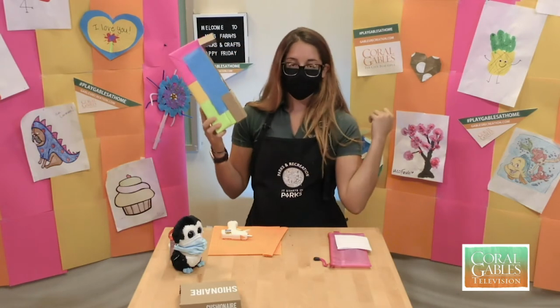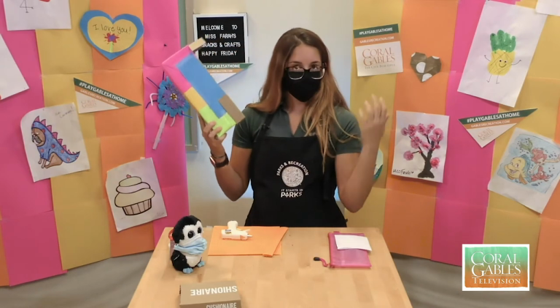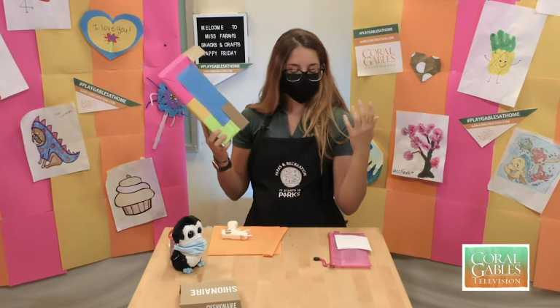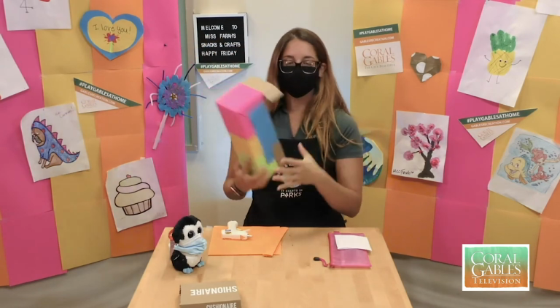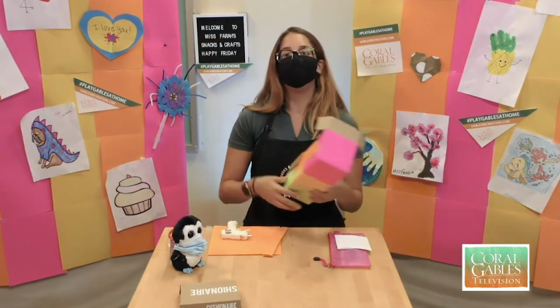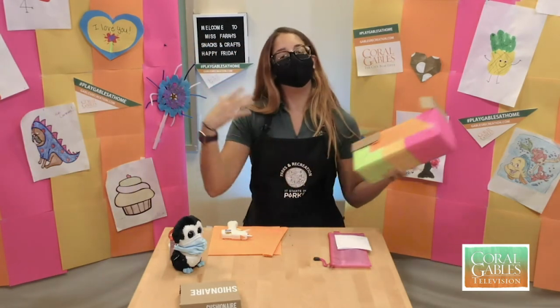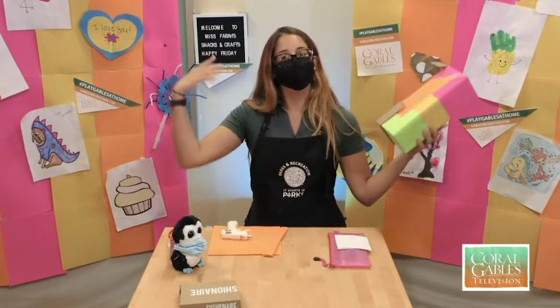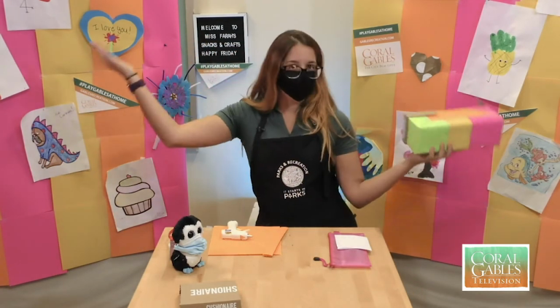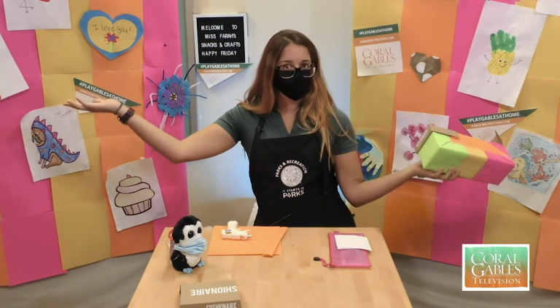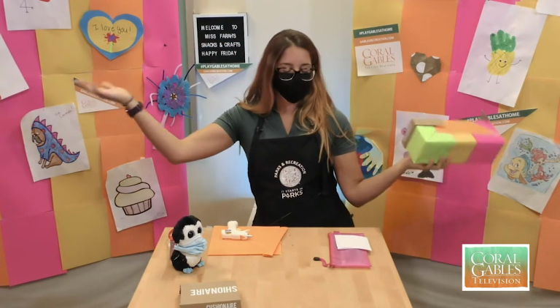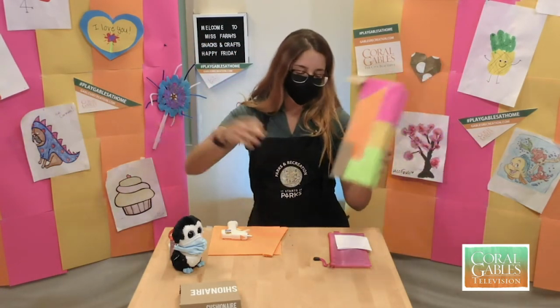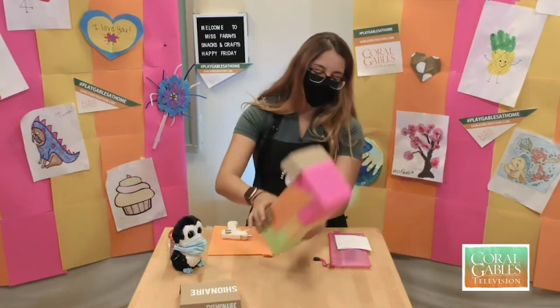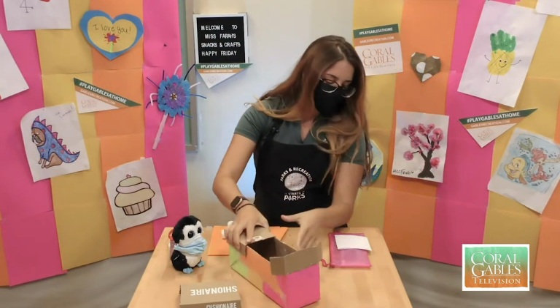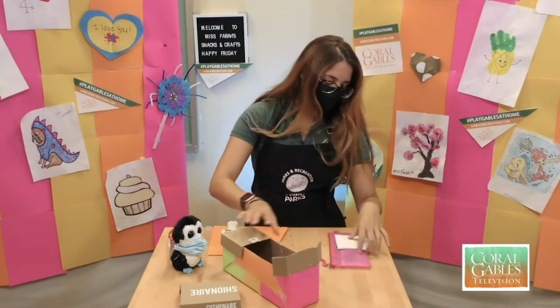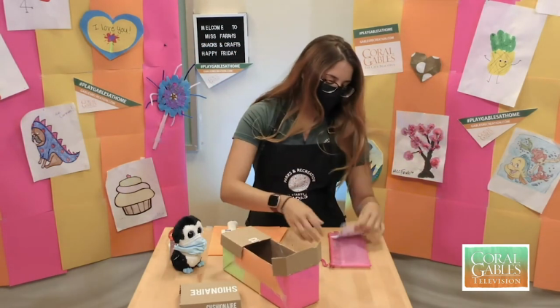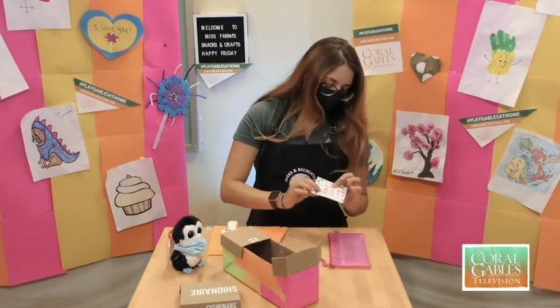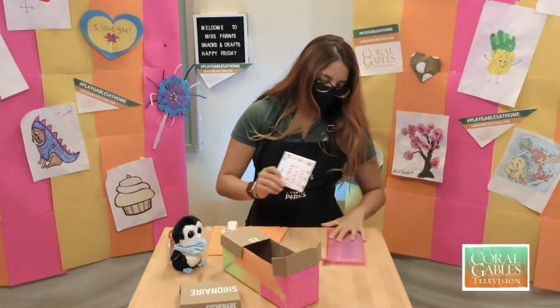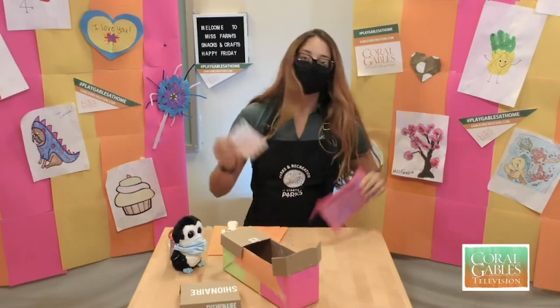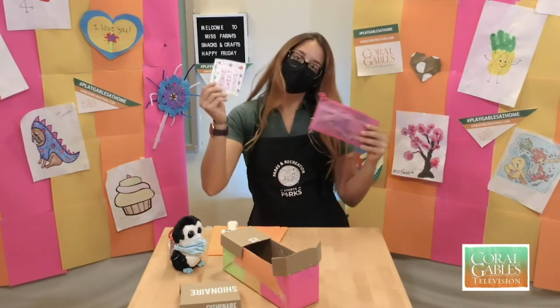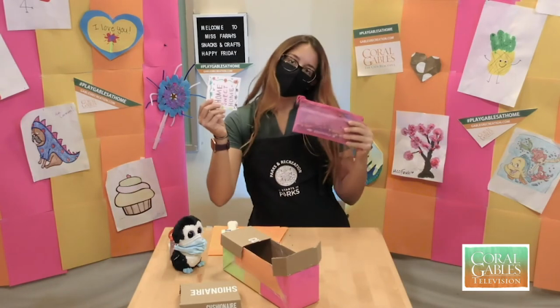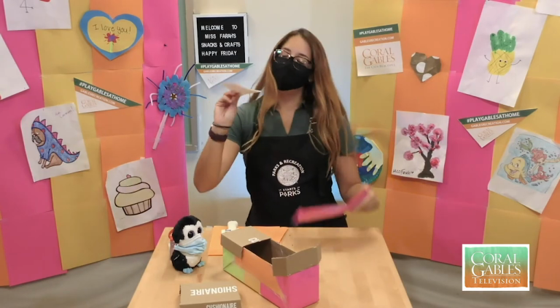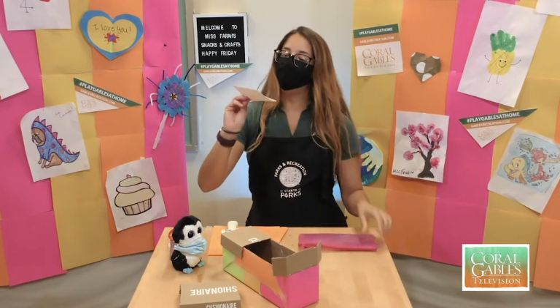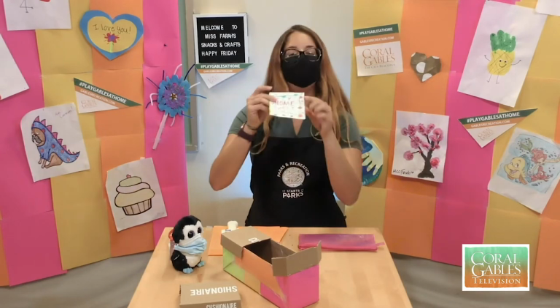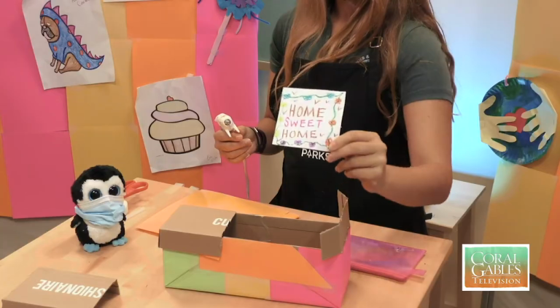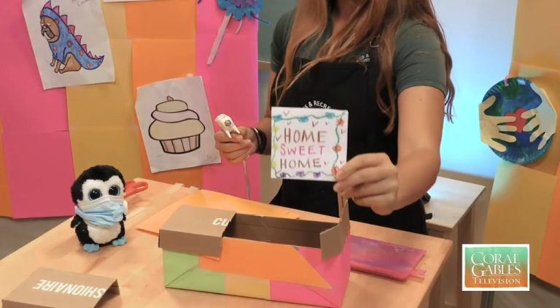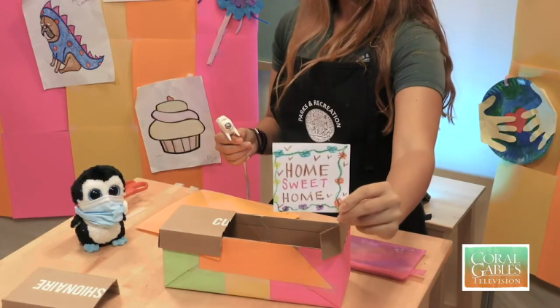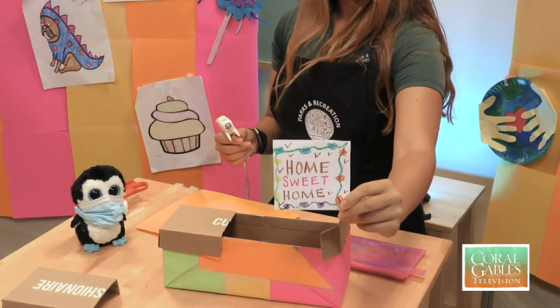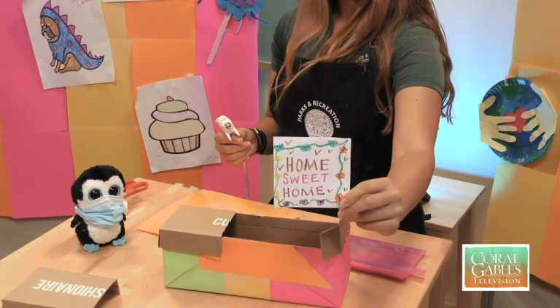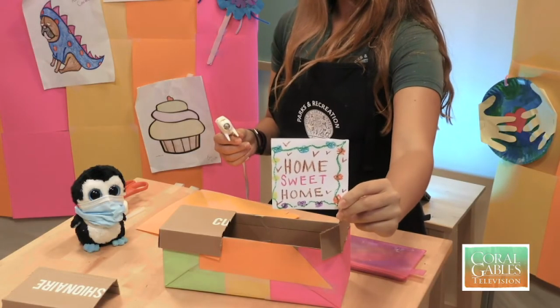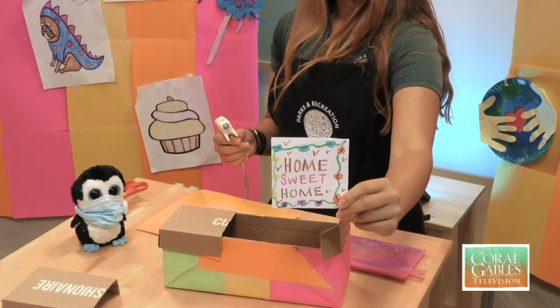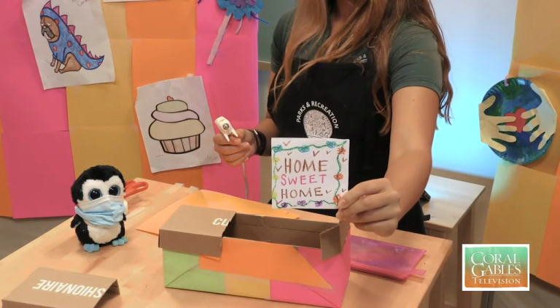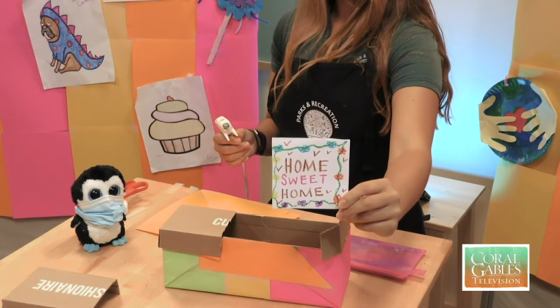And then the next thing we're going to do is we're going to make them a welcome home sign. So I took a piece of paper with my crayons and I wrote 'Home Sweet Home' and I put a bunch of little bird fingerprints.